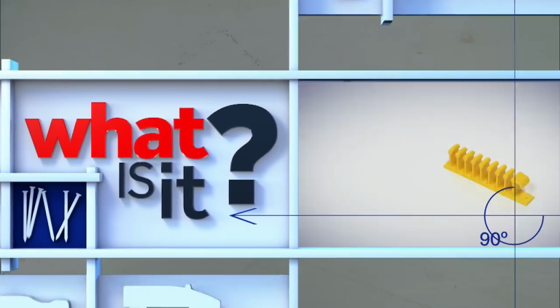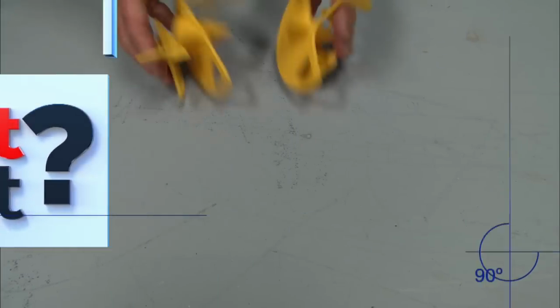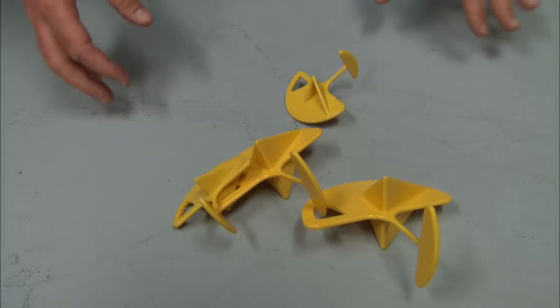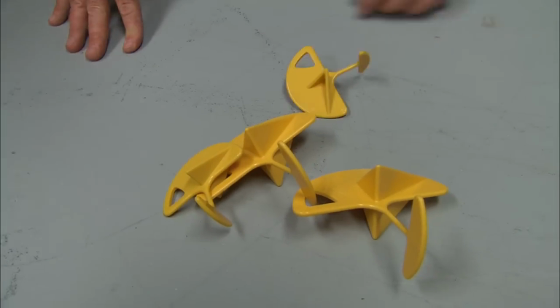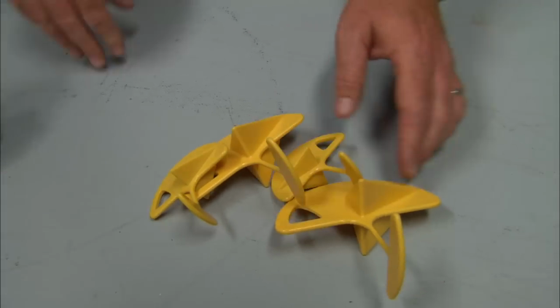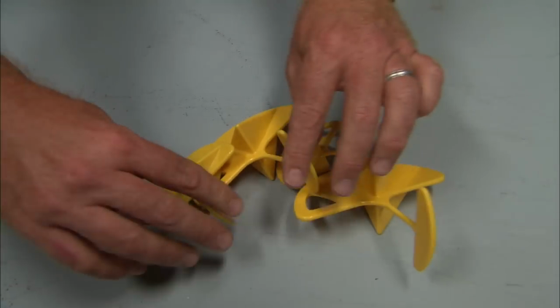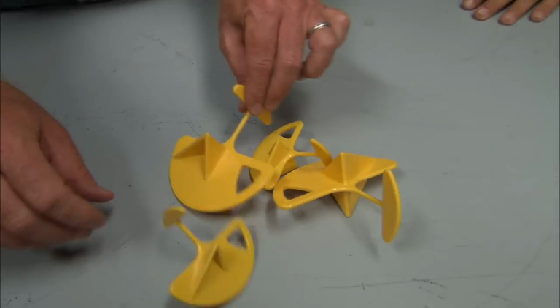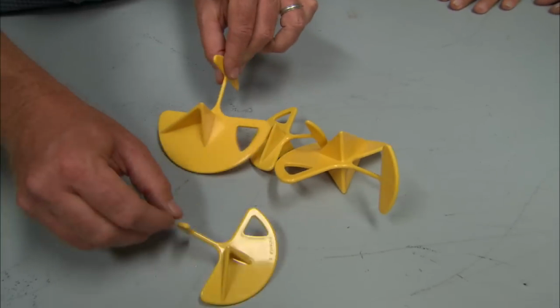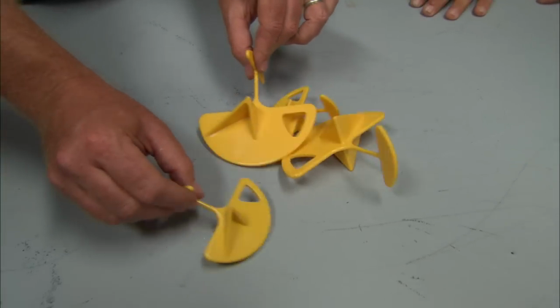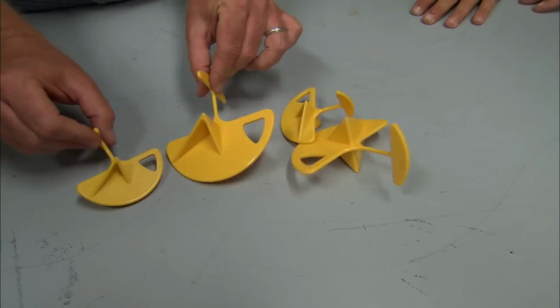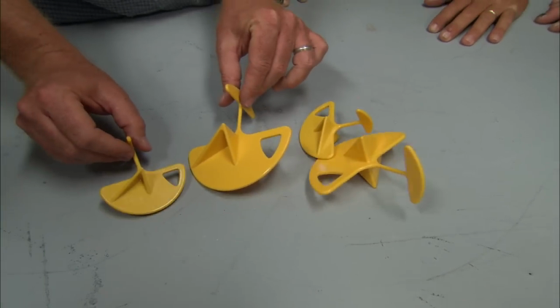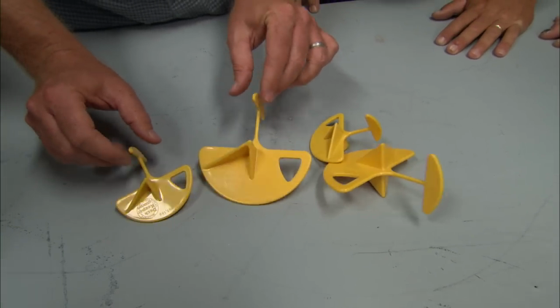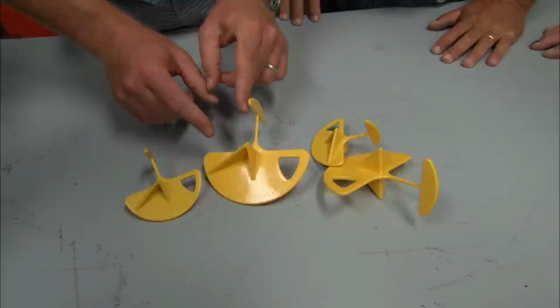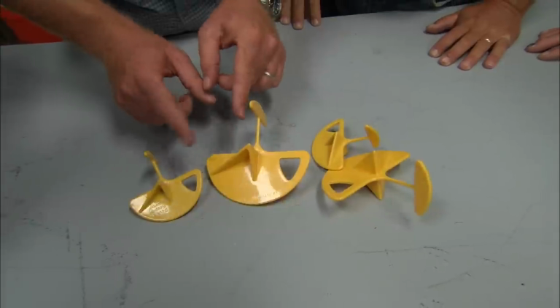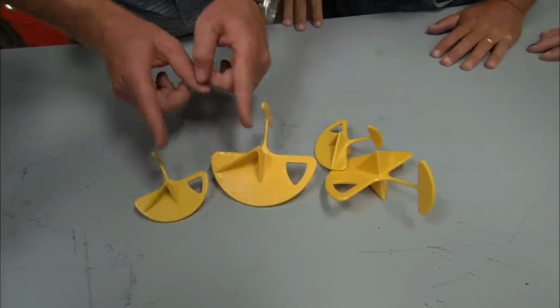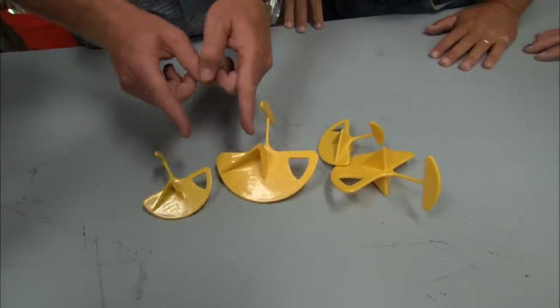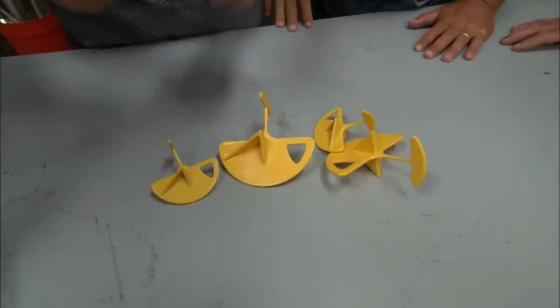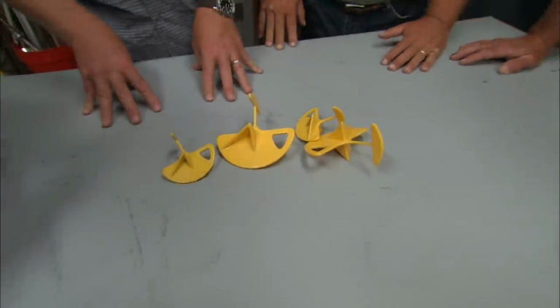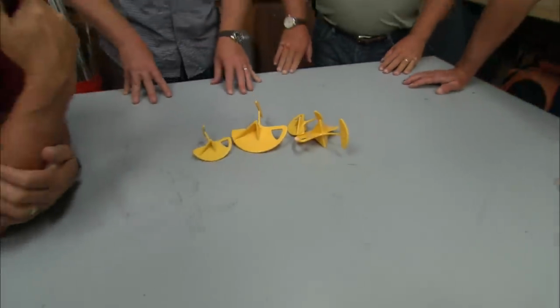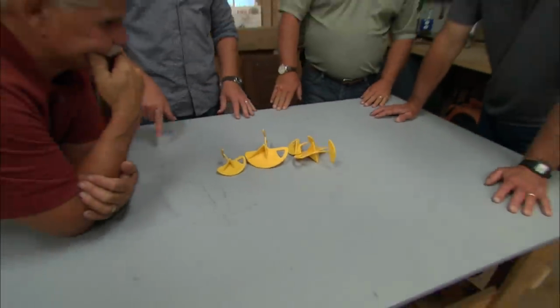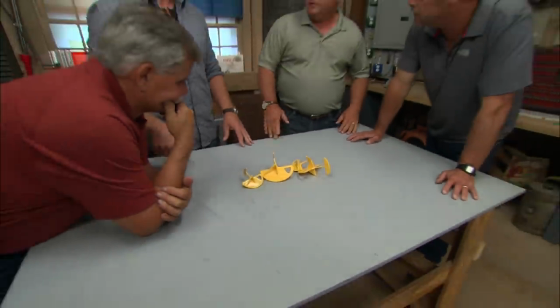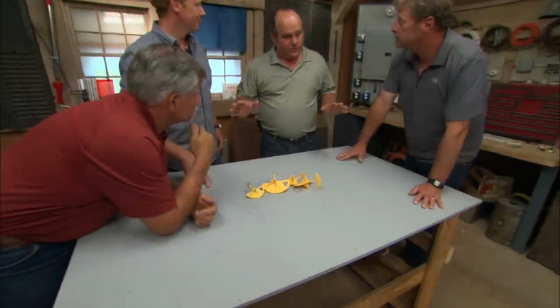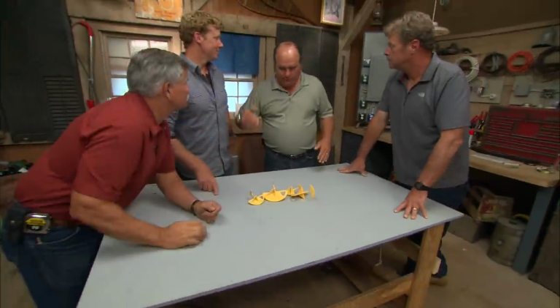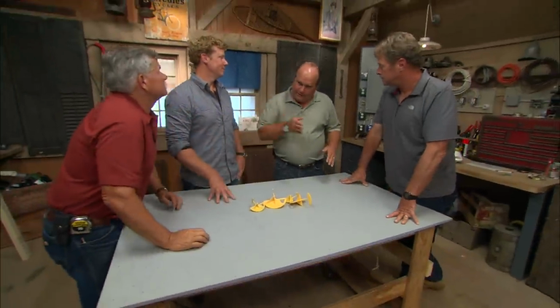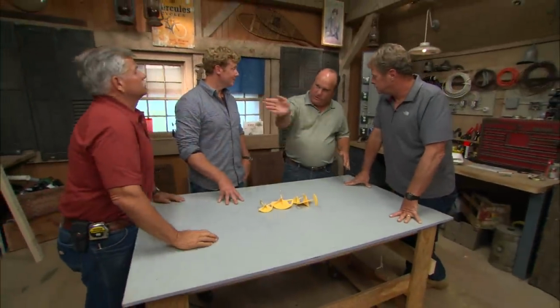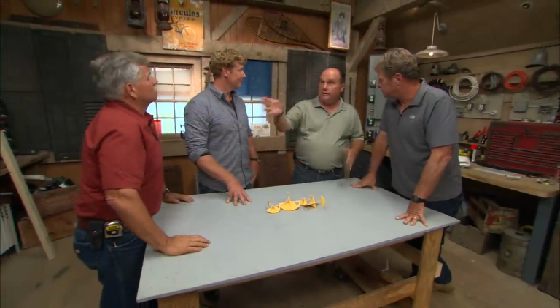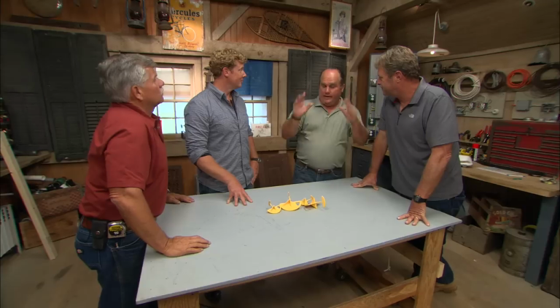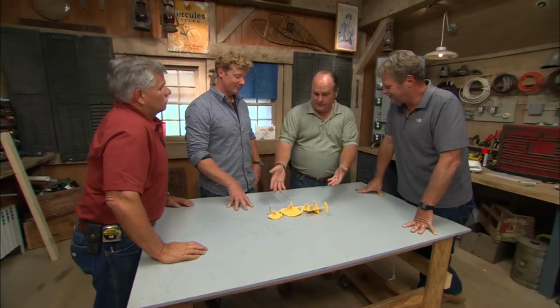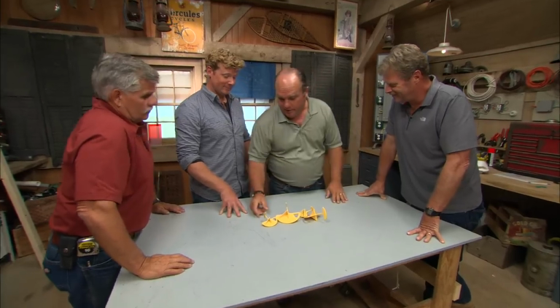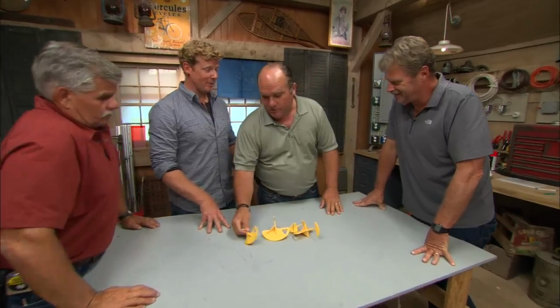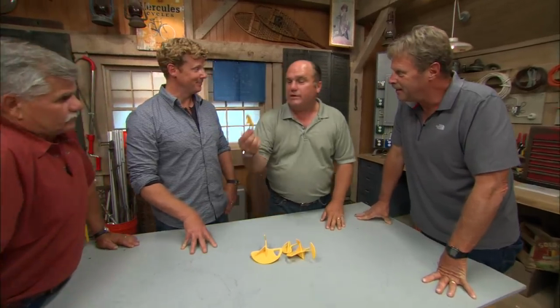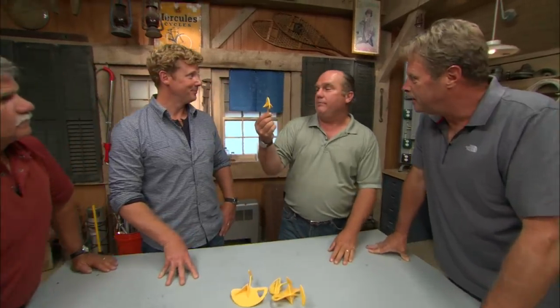Hey guys, here they are. There are two different sizes and each one is plastic and yellow. What is it? I tell you, the other day I'm in the grocery store taking a right down the chip aisle and on the end cap these are sitting there and they just screamed at me.